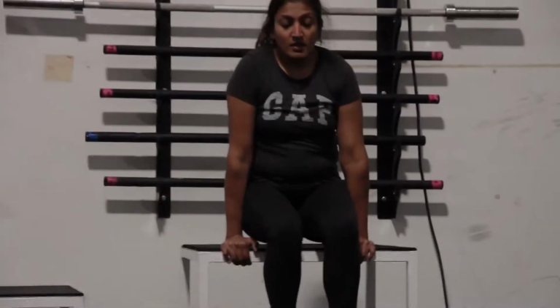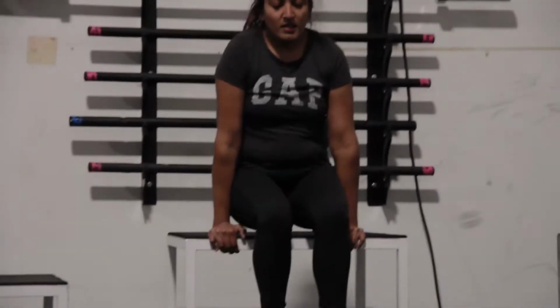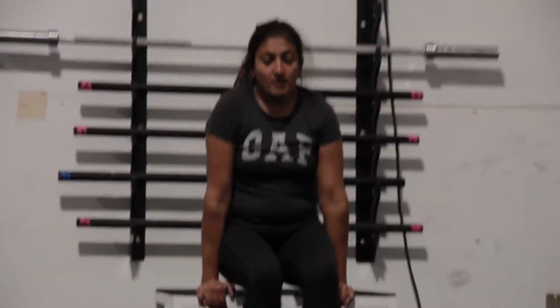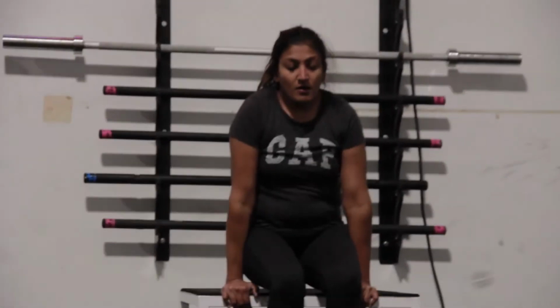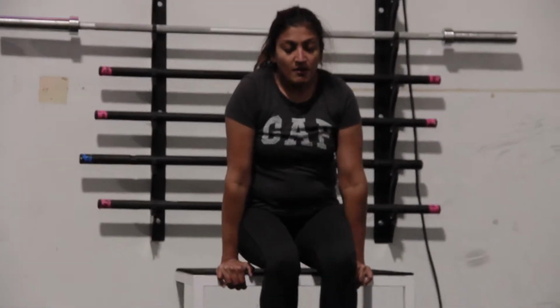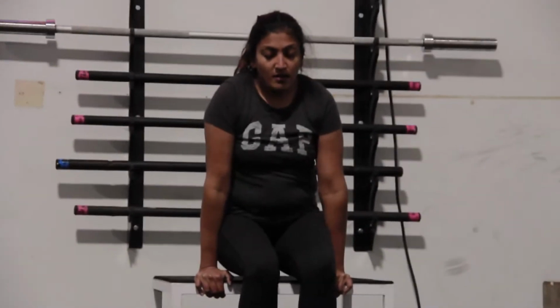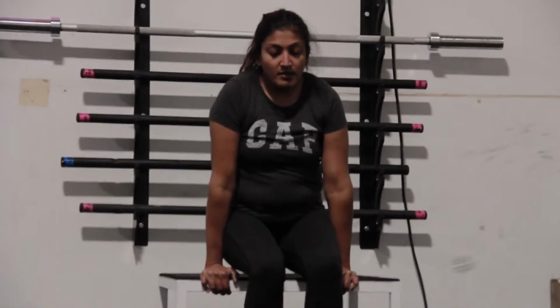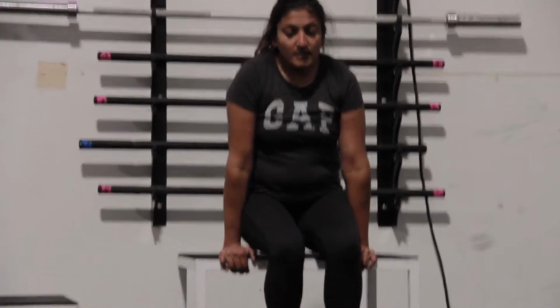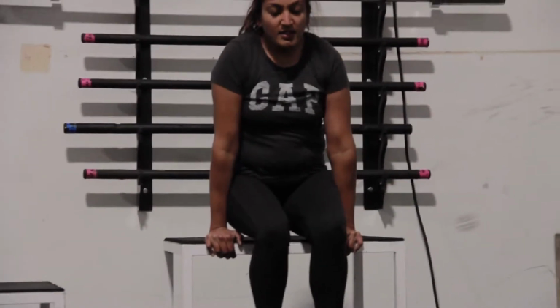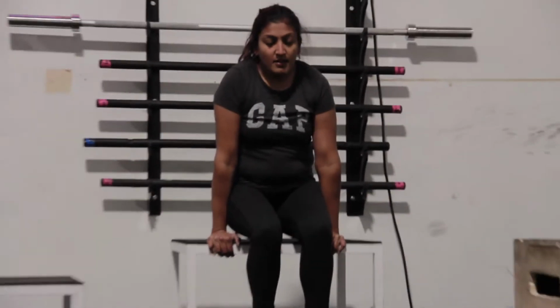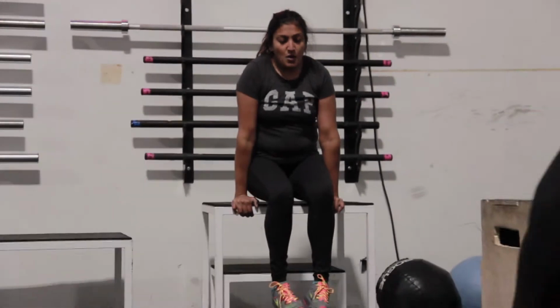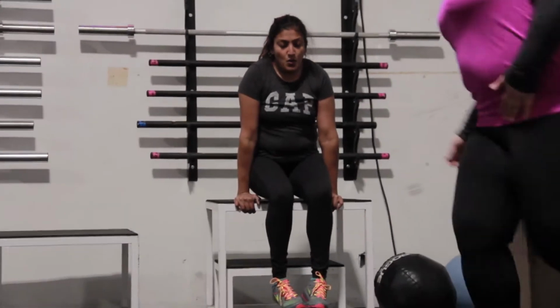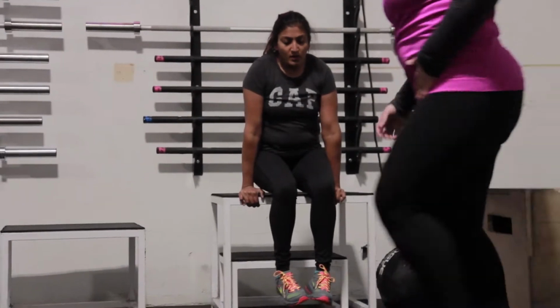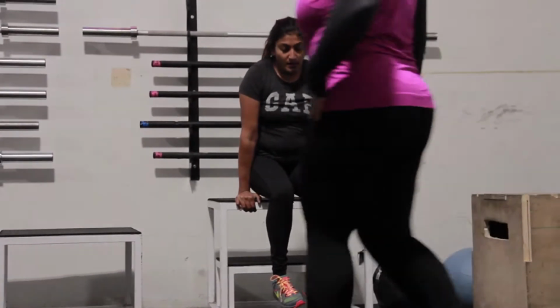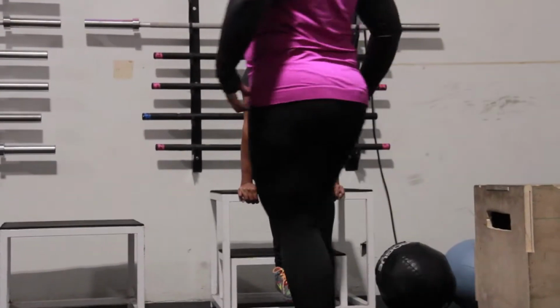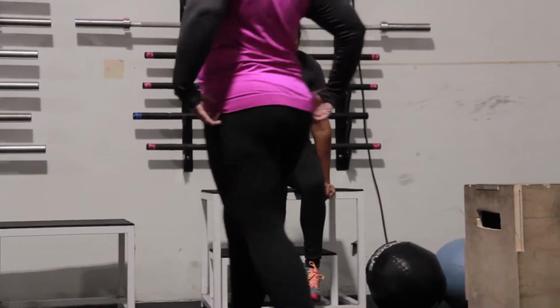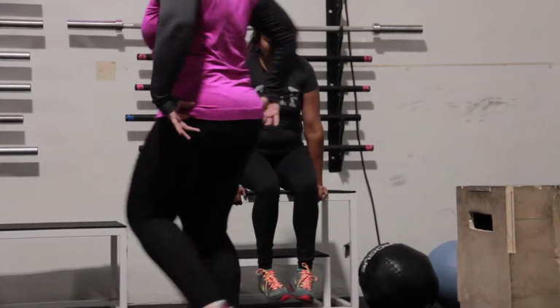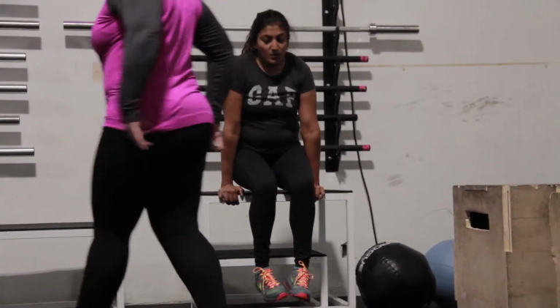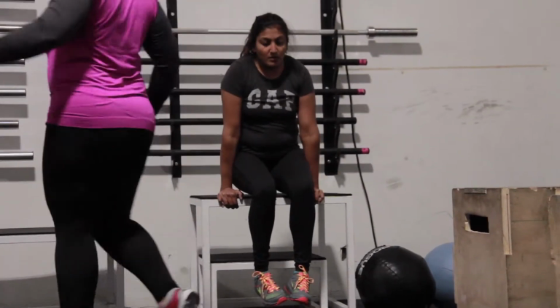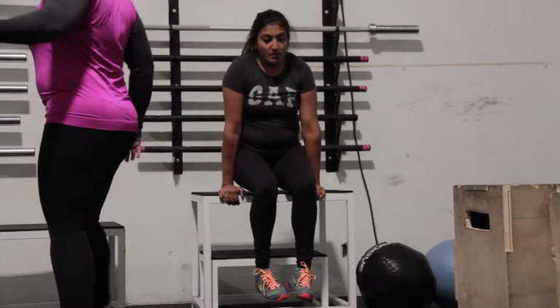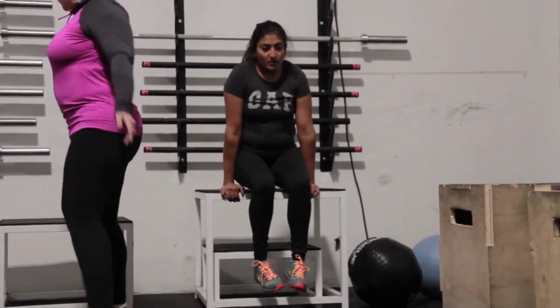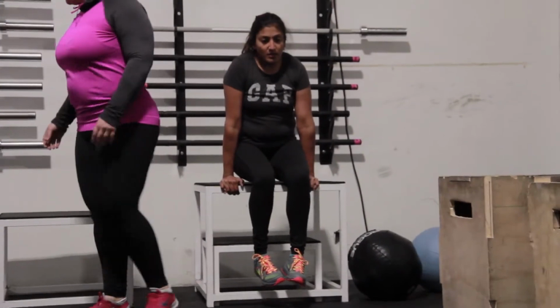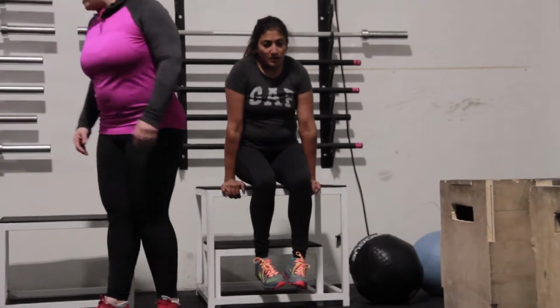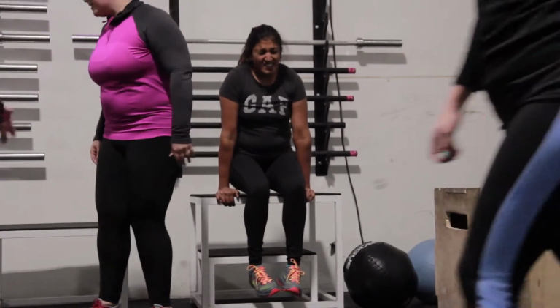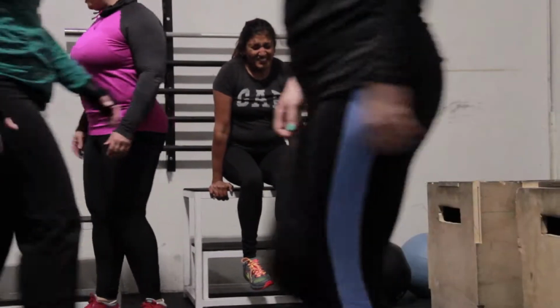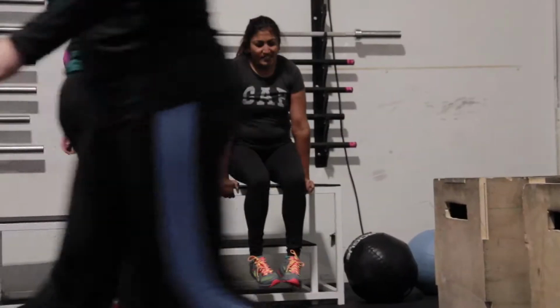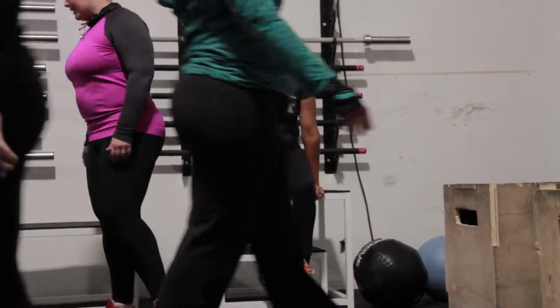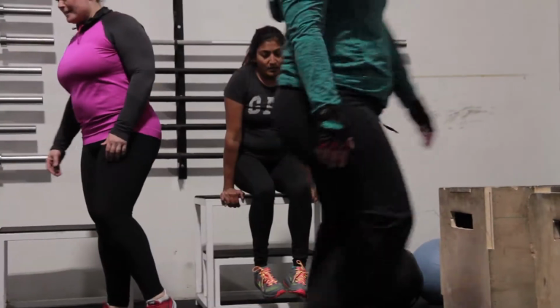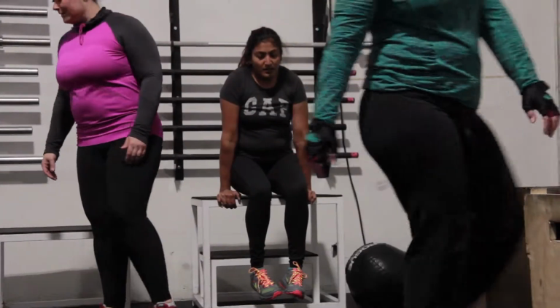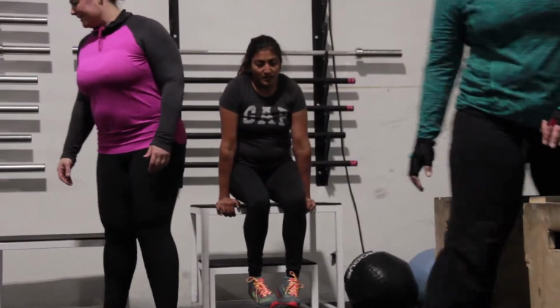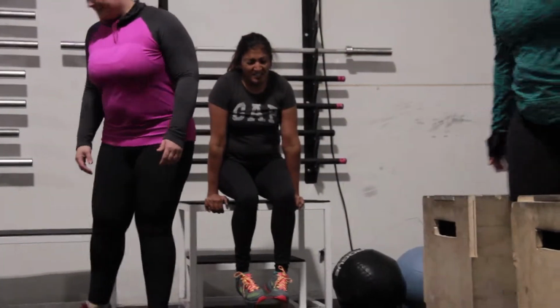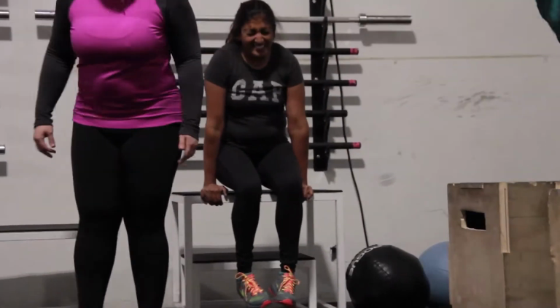A scaled option will be on just any box, just sitting on it and lifting yourself up. Natasha just started with us, so that's a nice starting point for her.